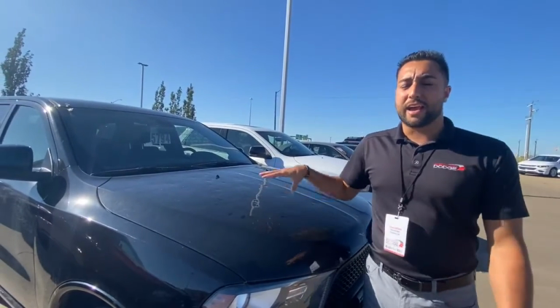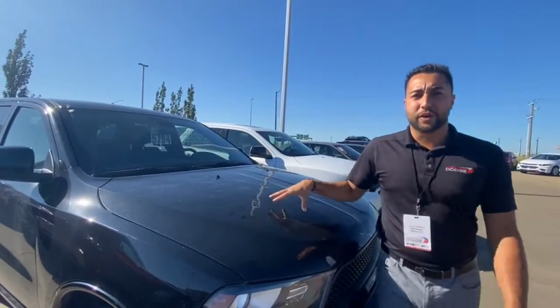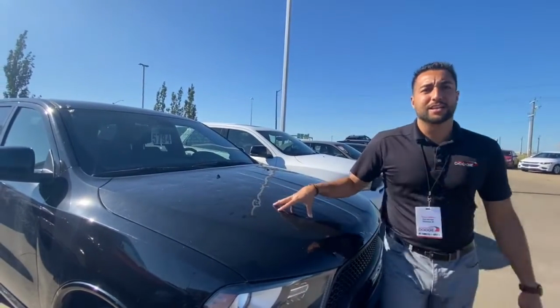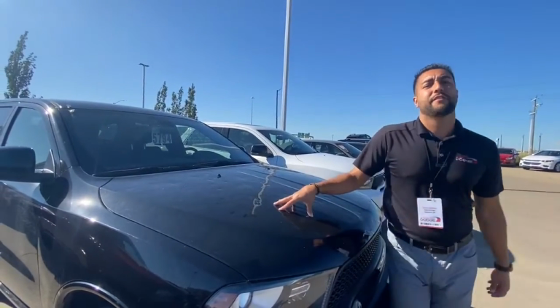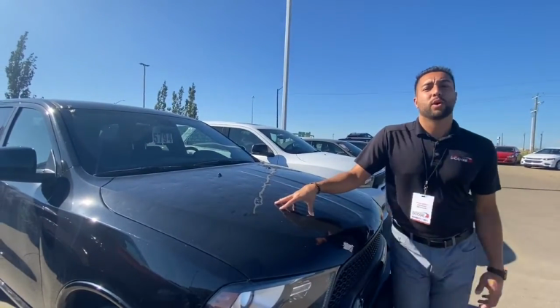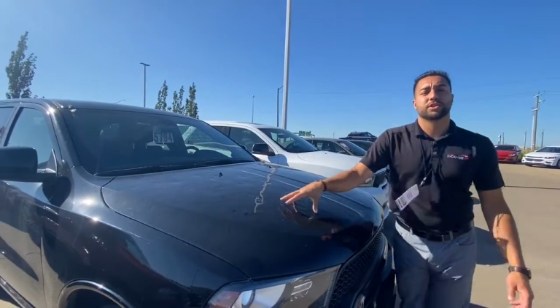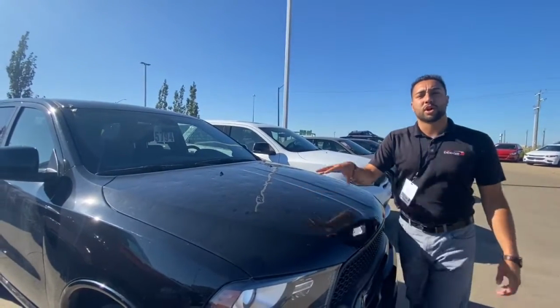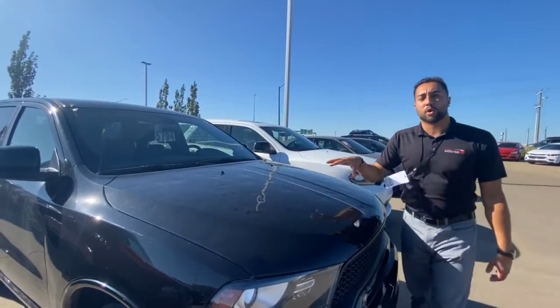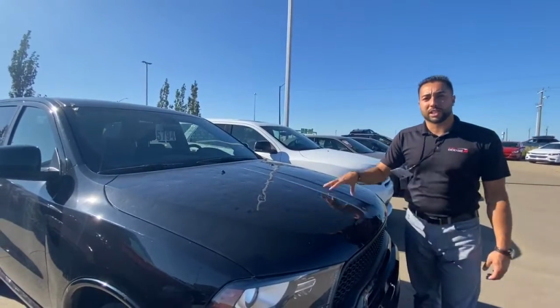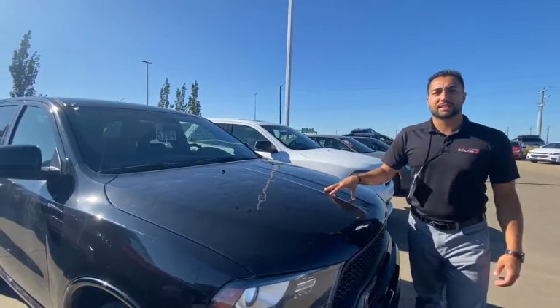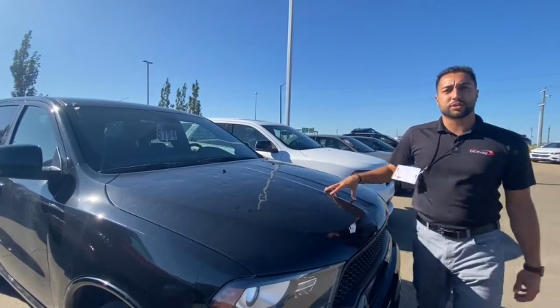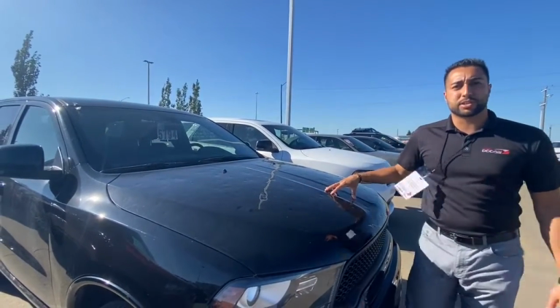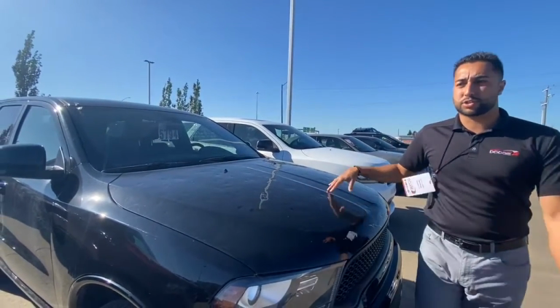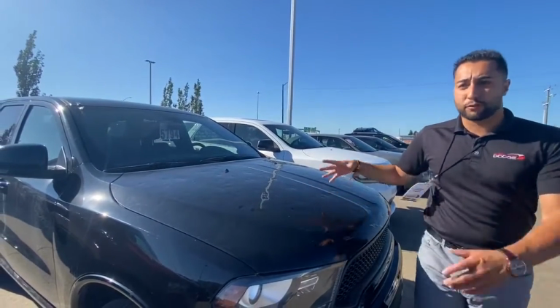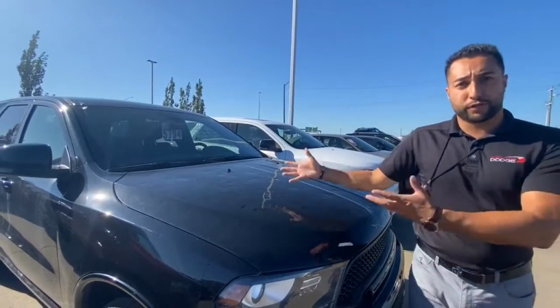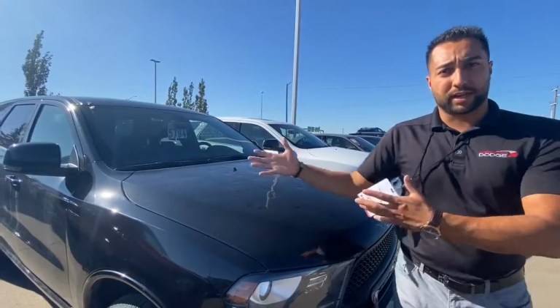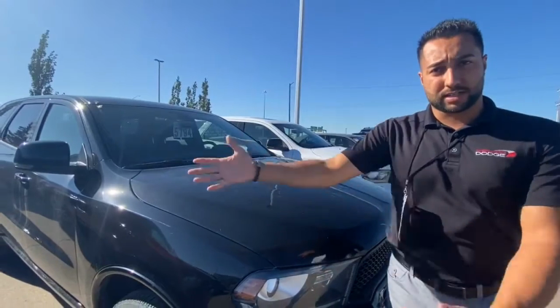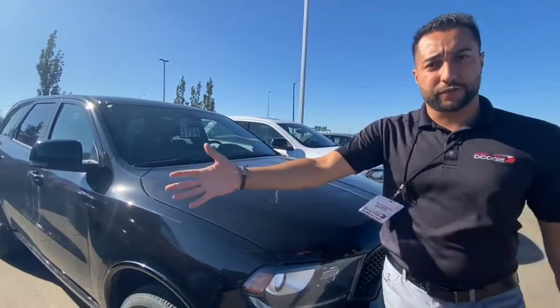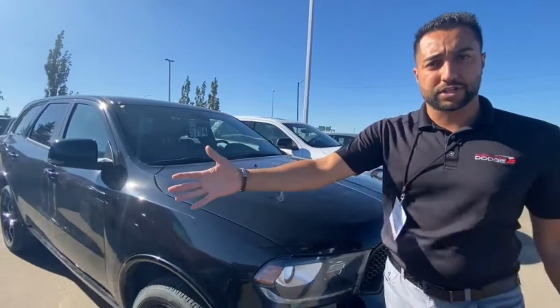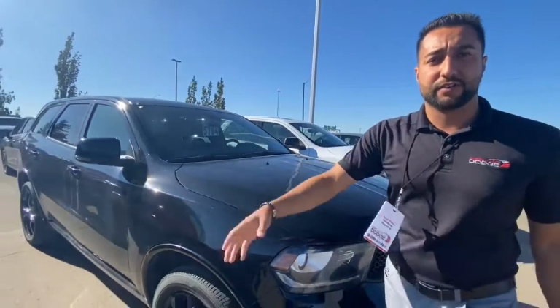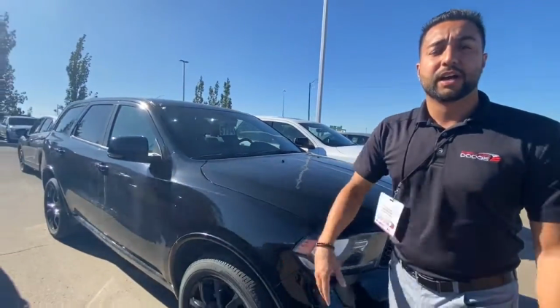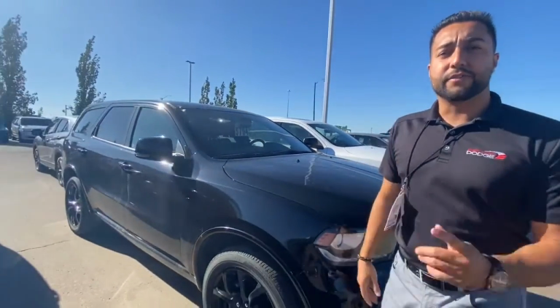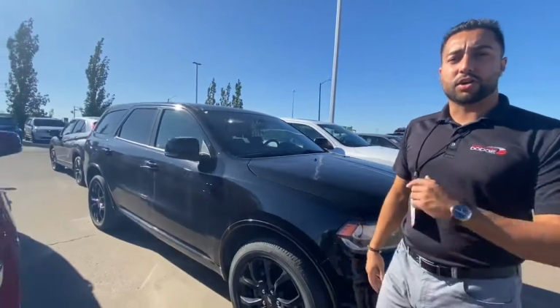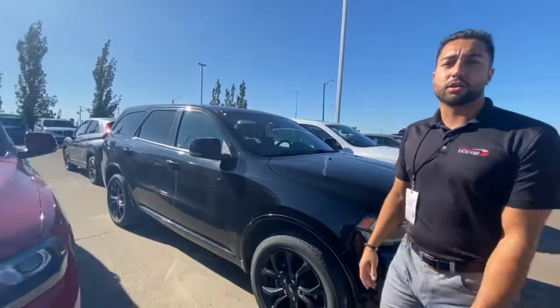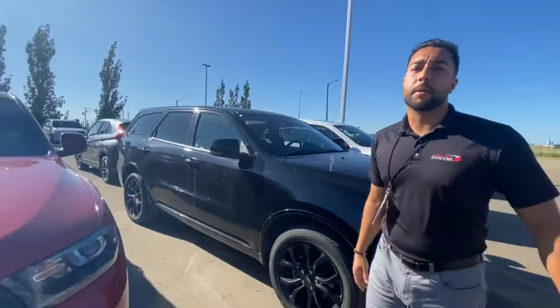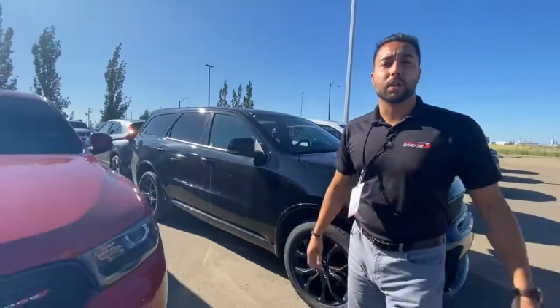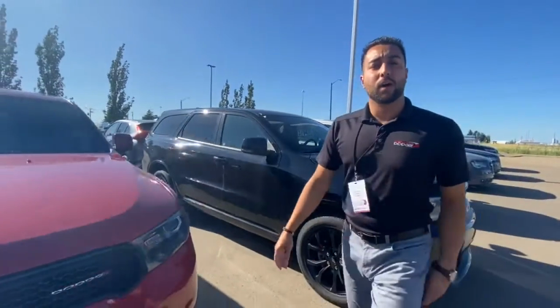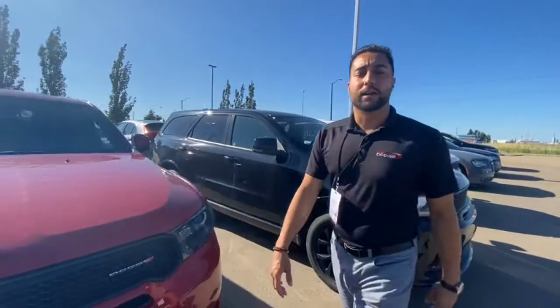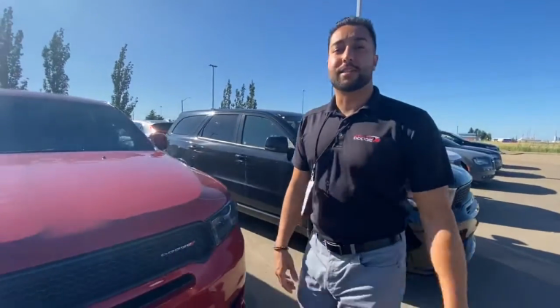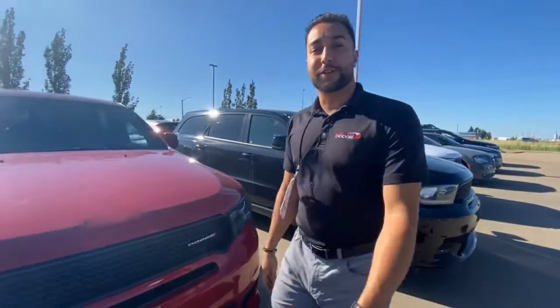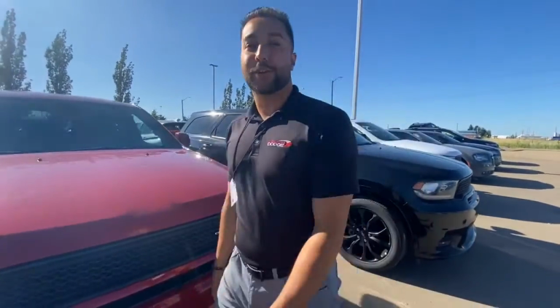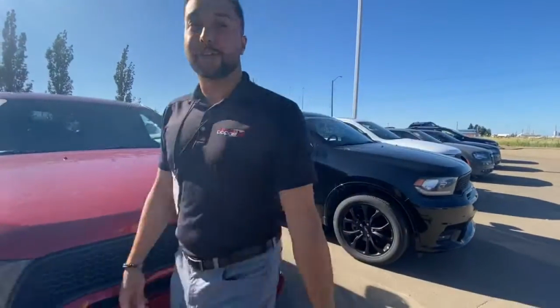If you guys have any questions or you'd like to schedule a test drive or a viewing to see for yourself, give us a call or comment below. Again, it's Devin at Sherwood Dodge.